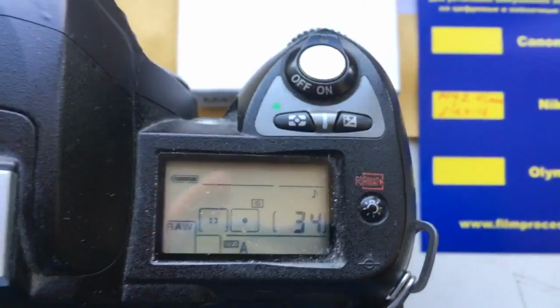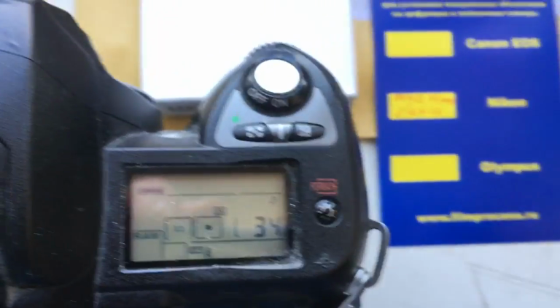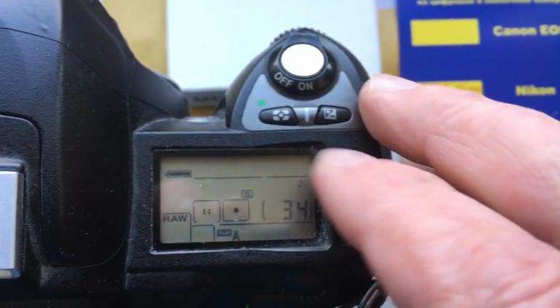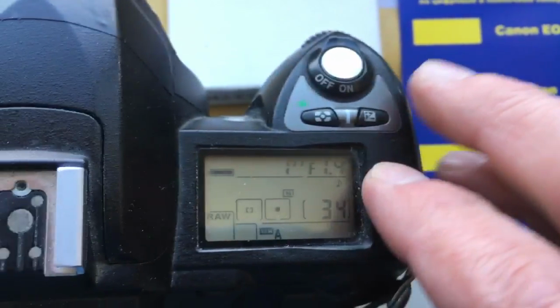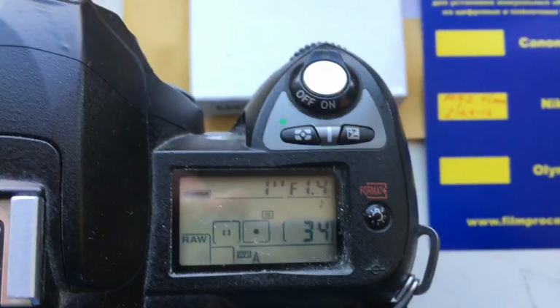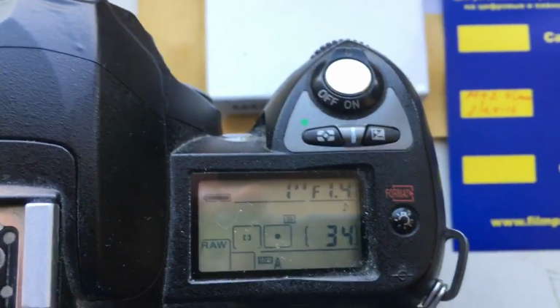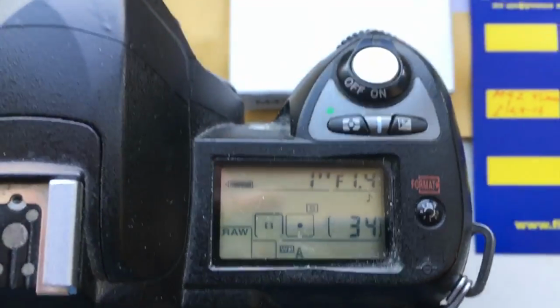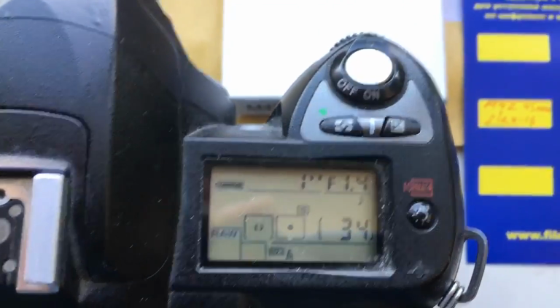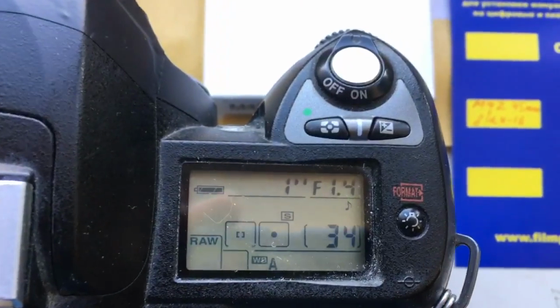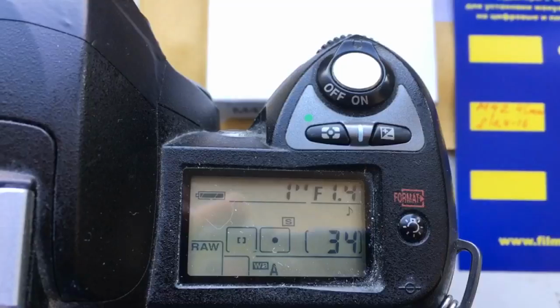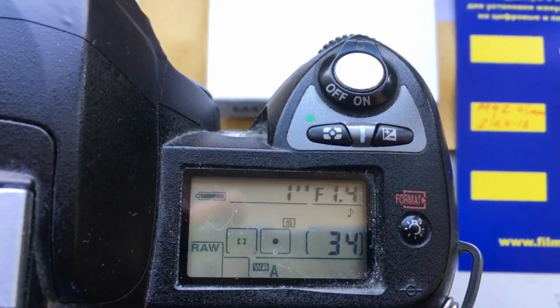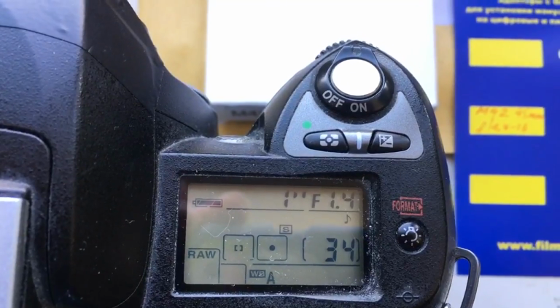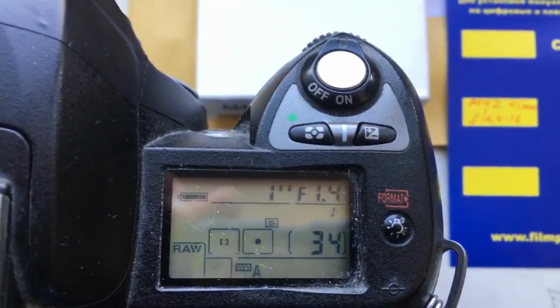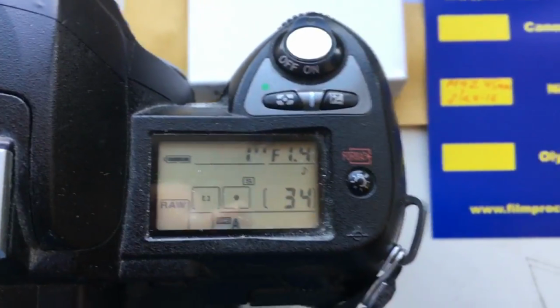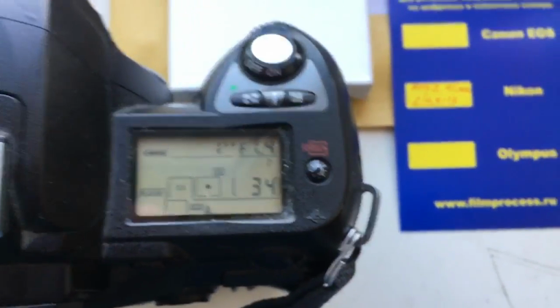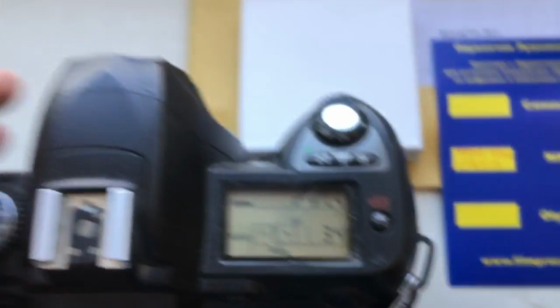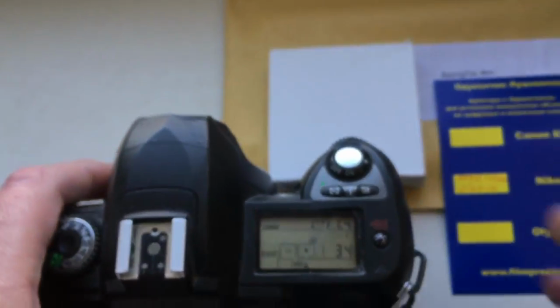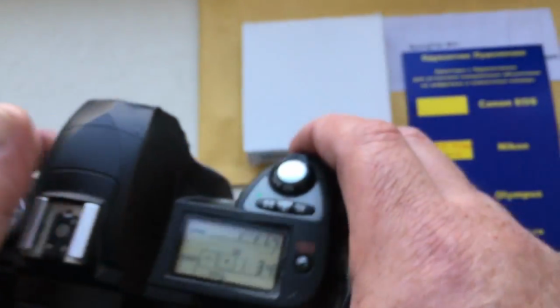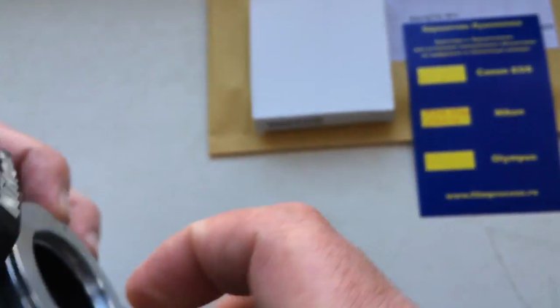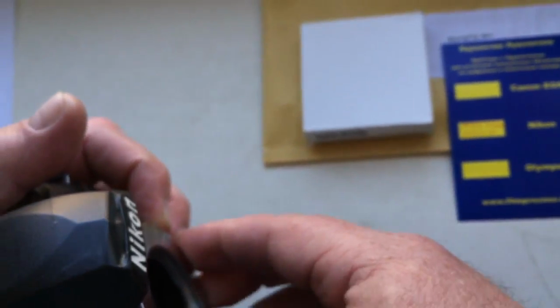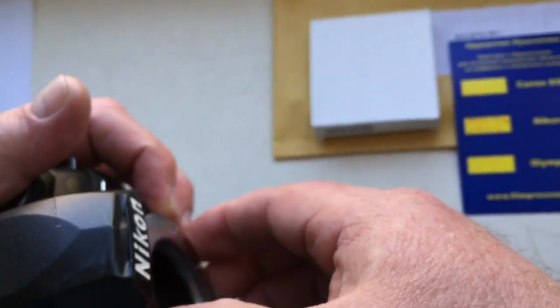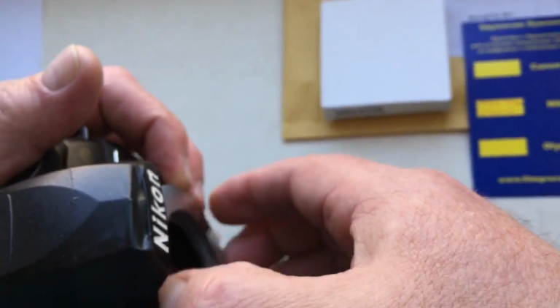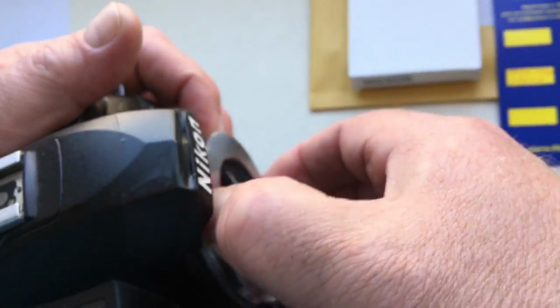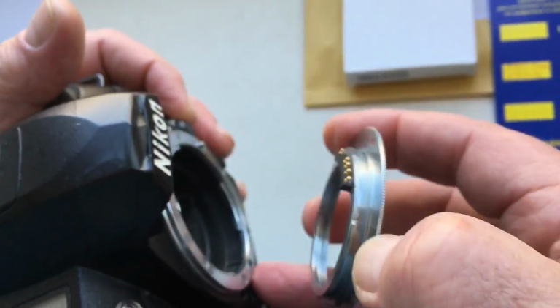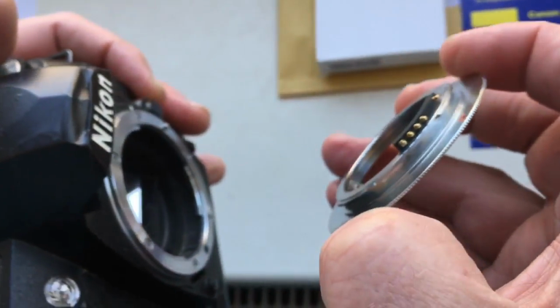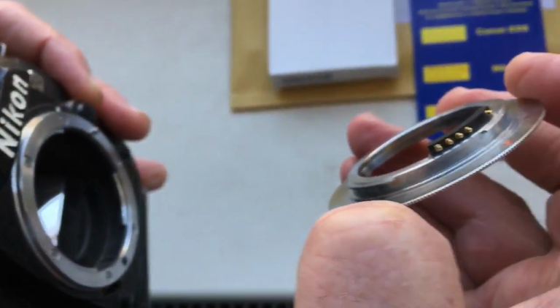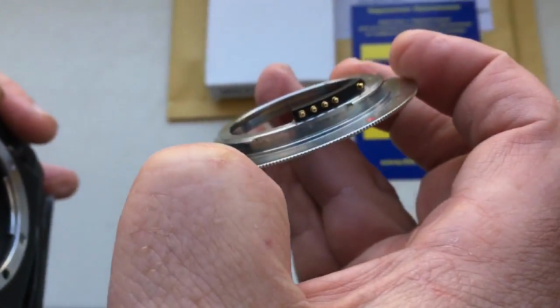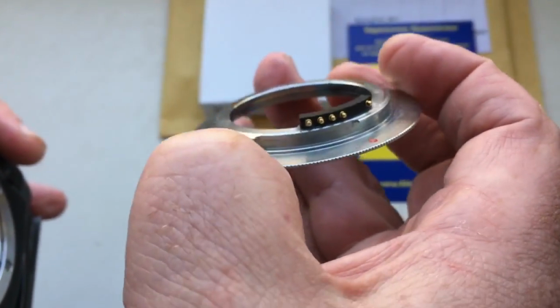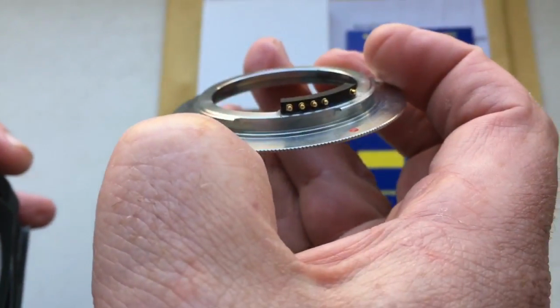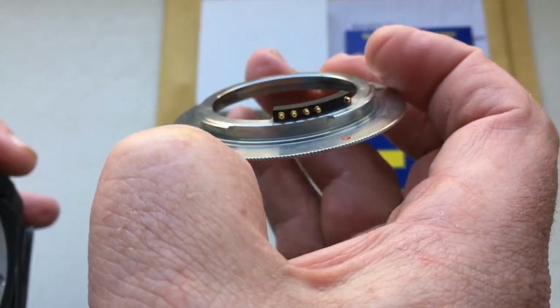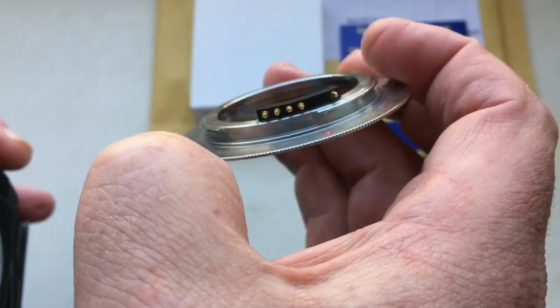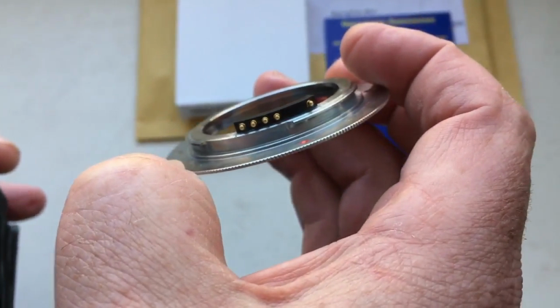Now I will show how to insert the adapter with chip into the camera. This is your adapter with chip.